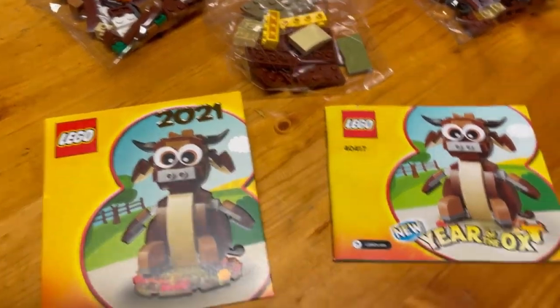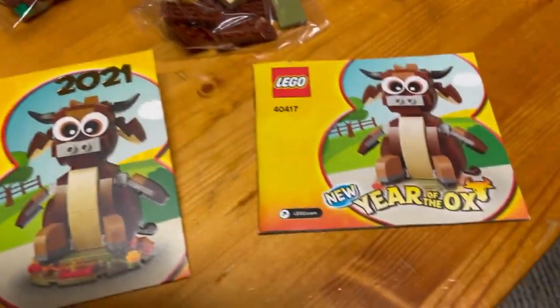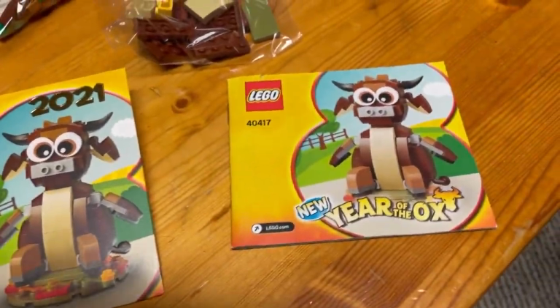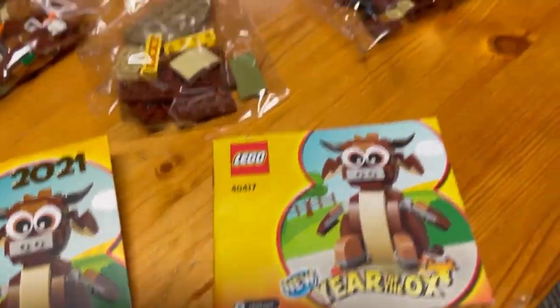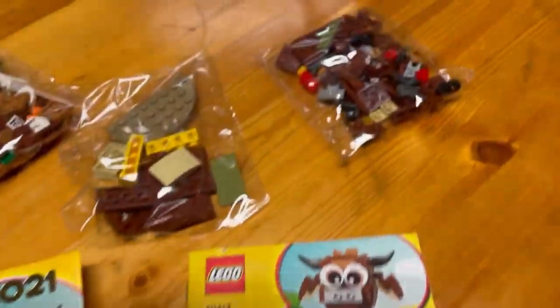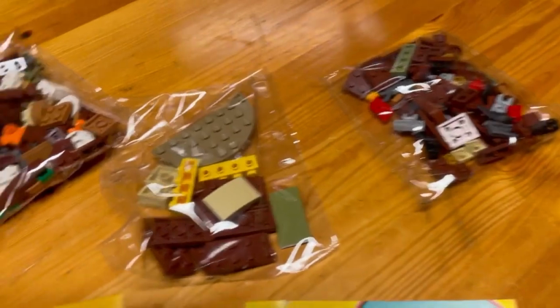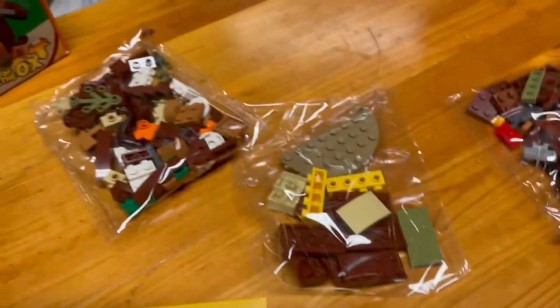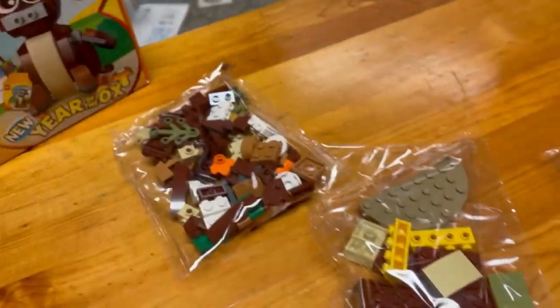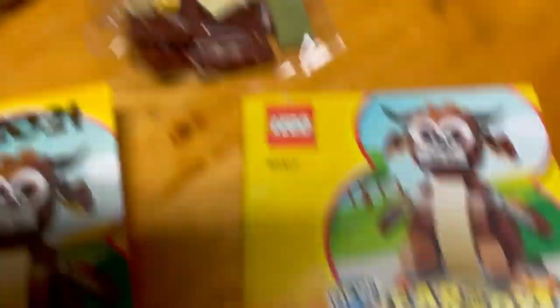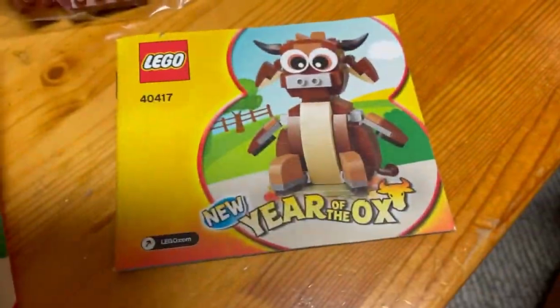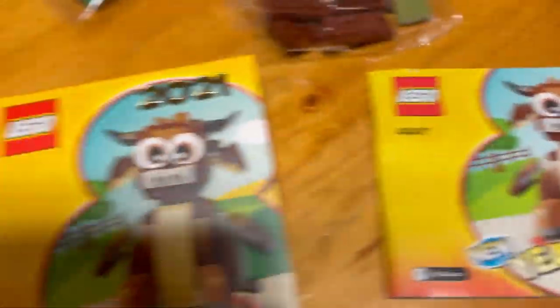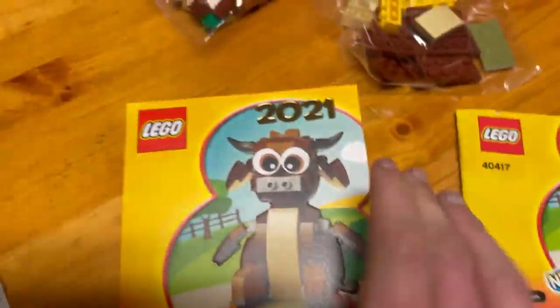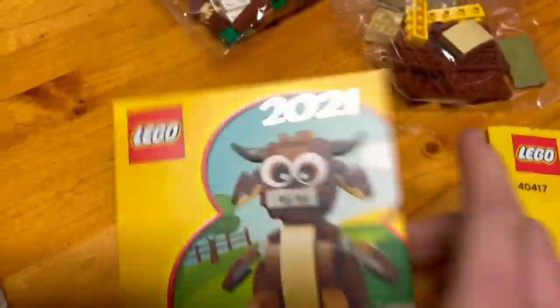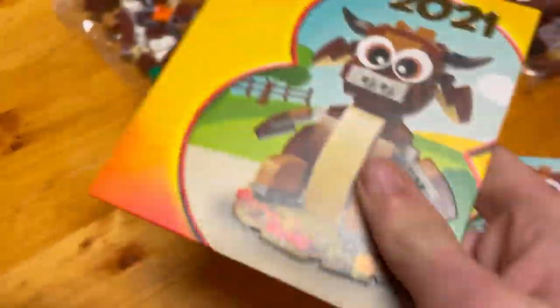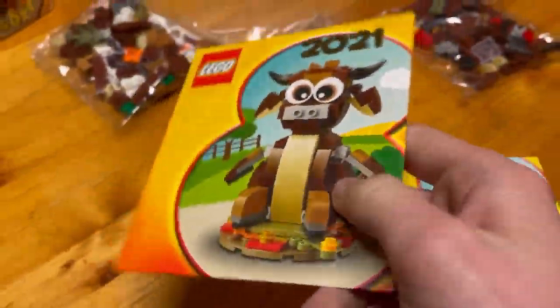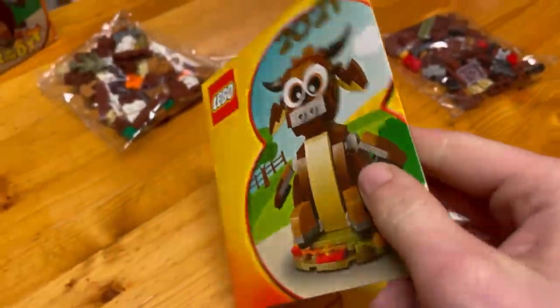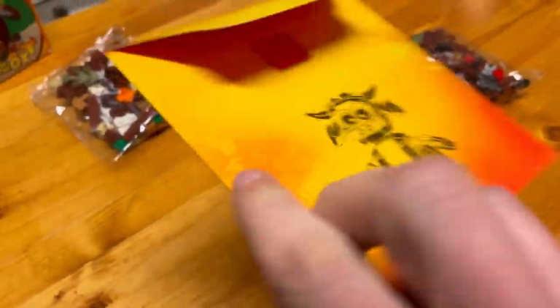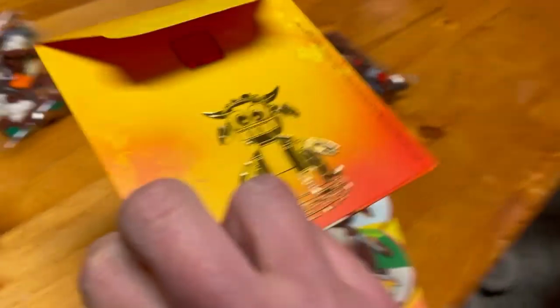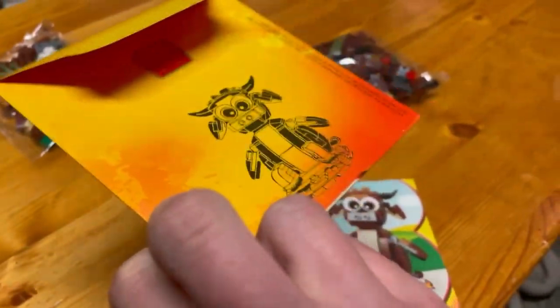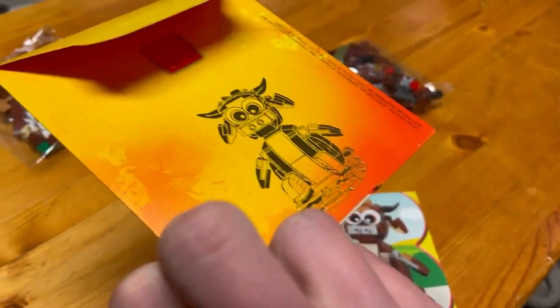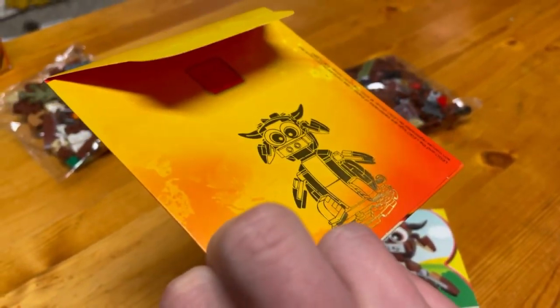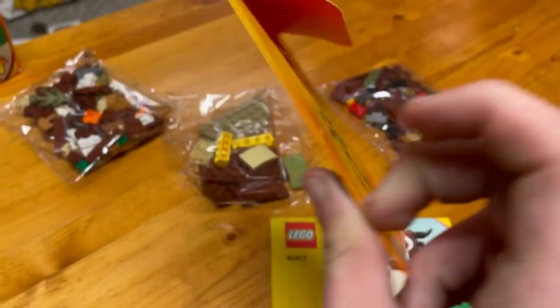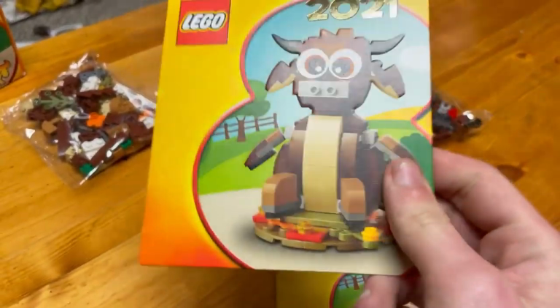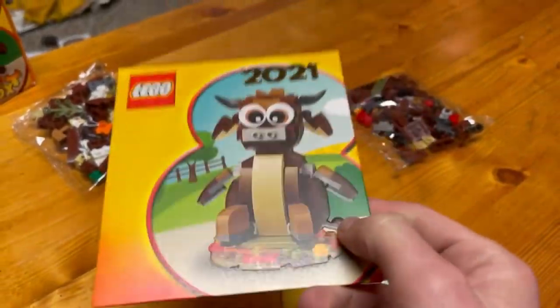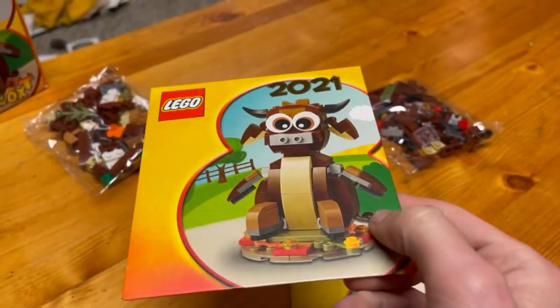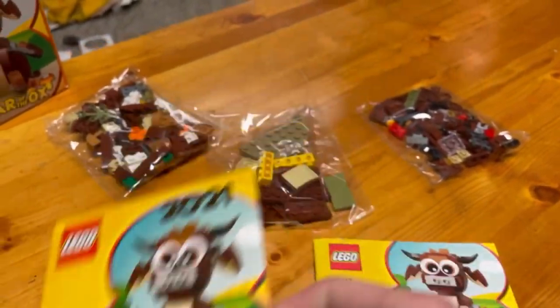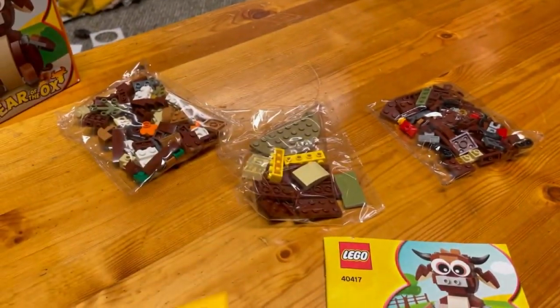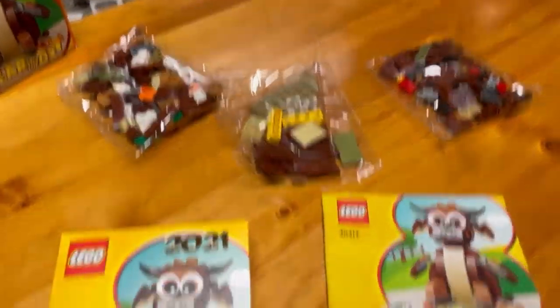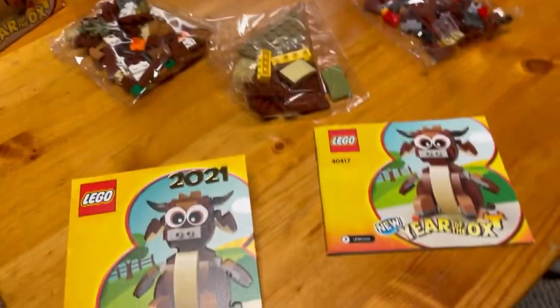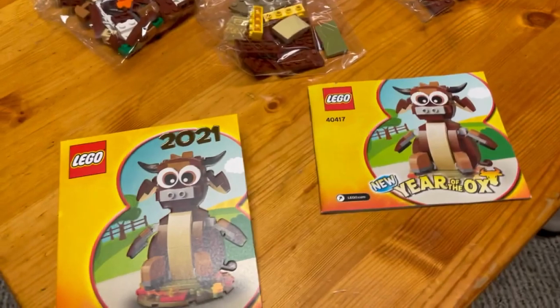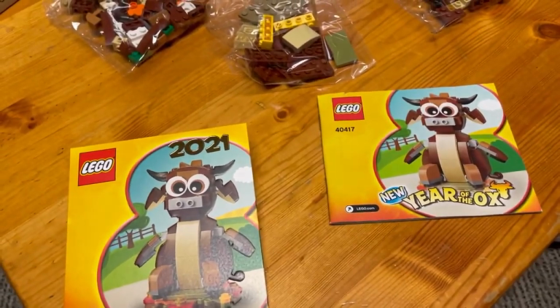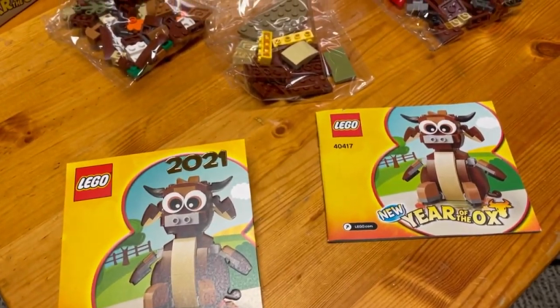Okay everyone, so inside the box, we've got our three bags, our manual, and then this fancy, weird flipping envelope. So, let's get into this build. Here we go everyone.